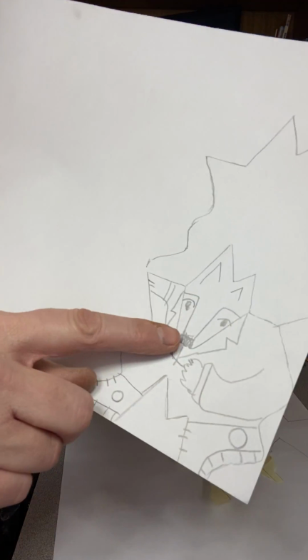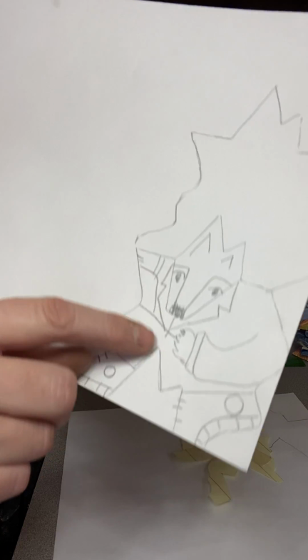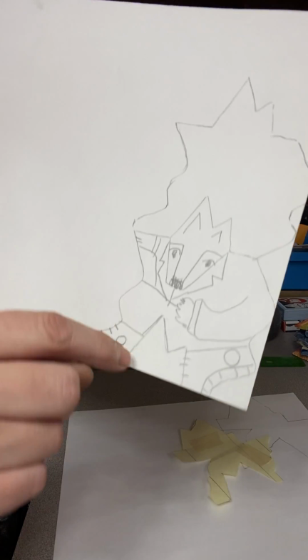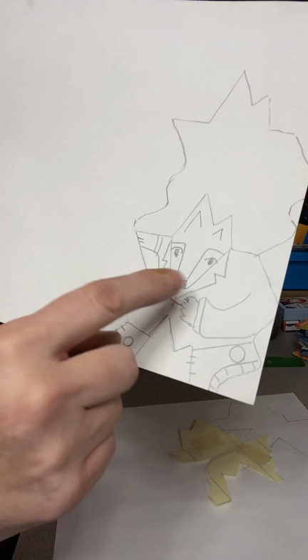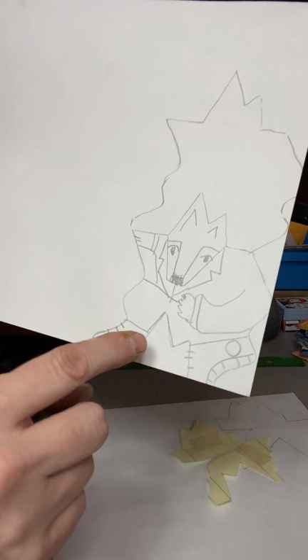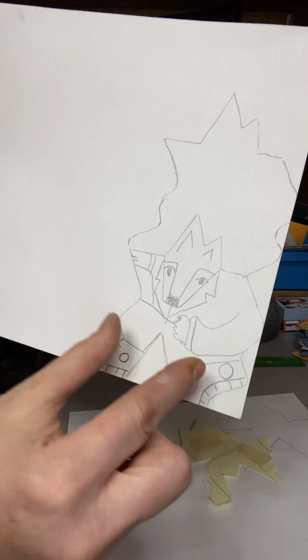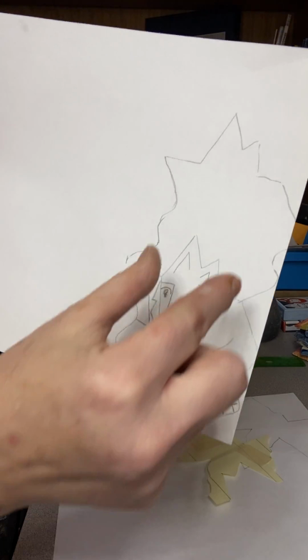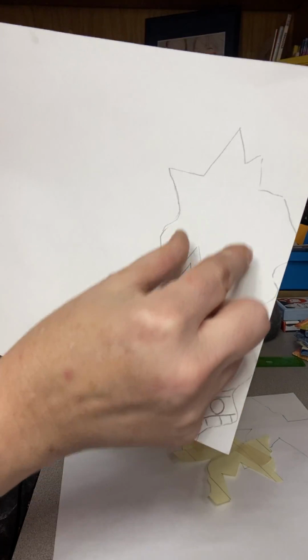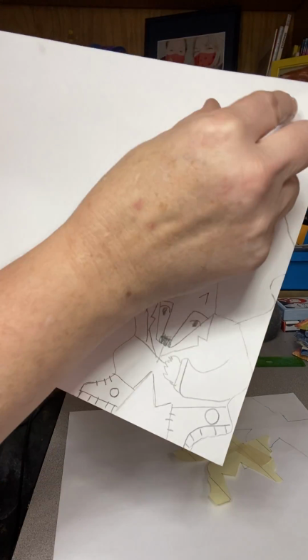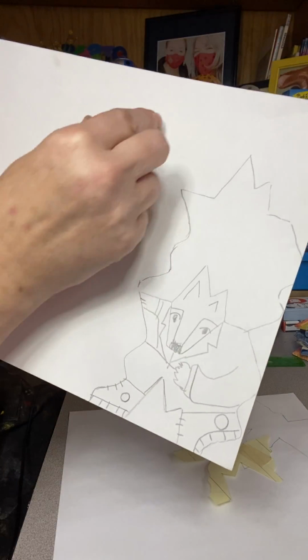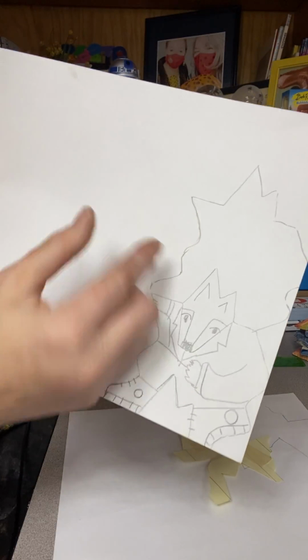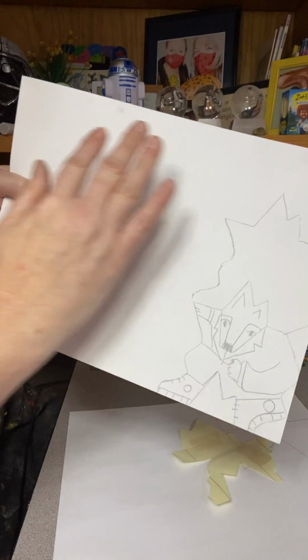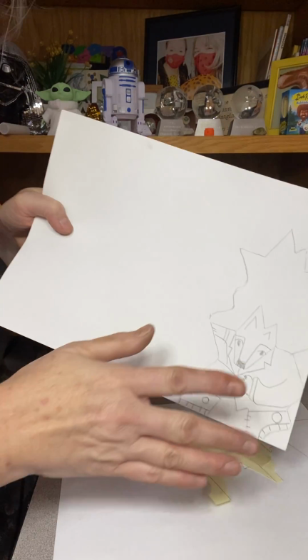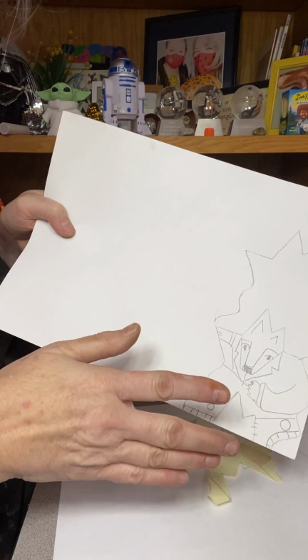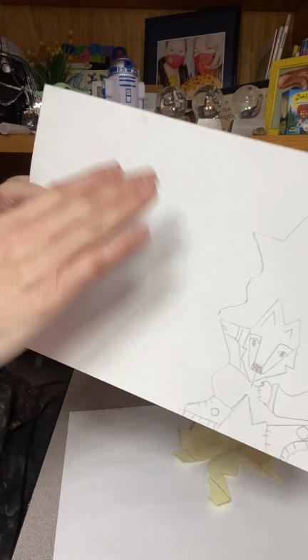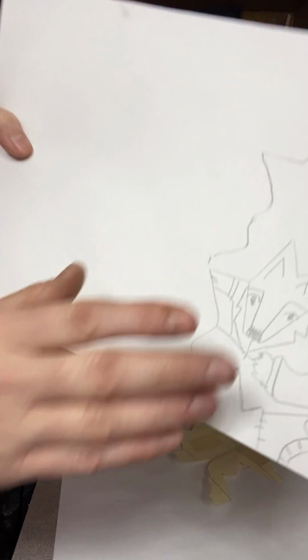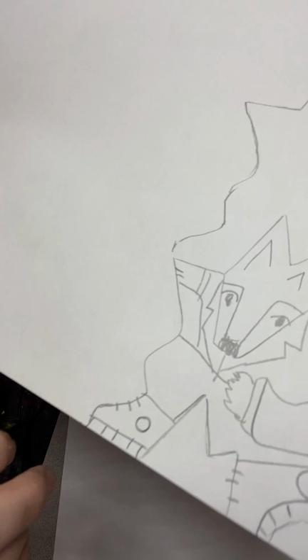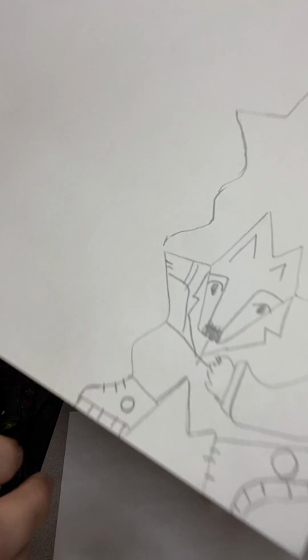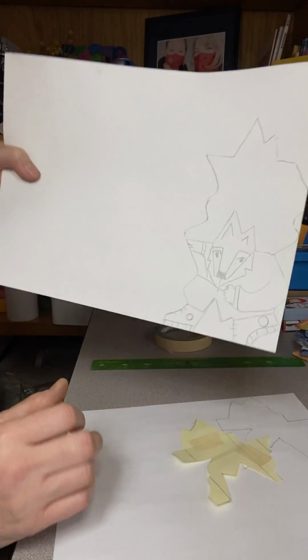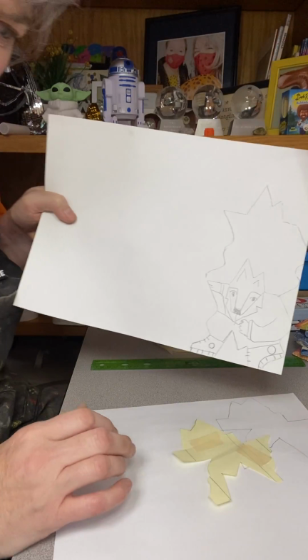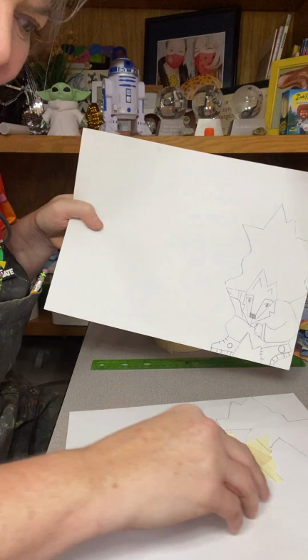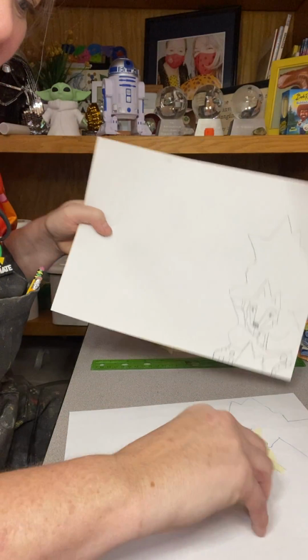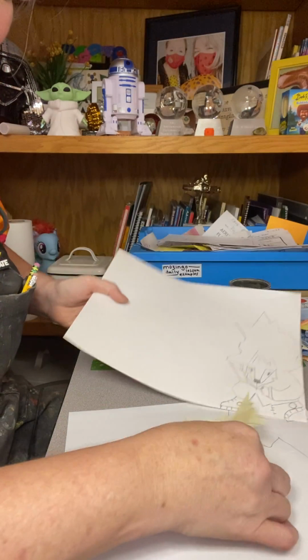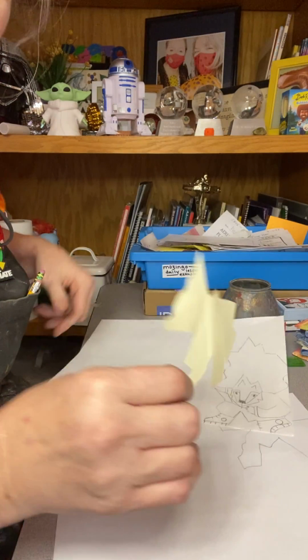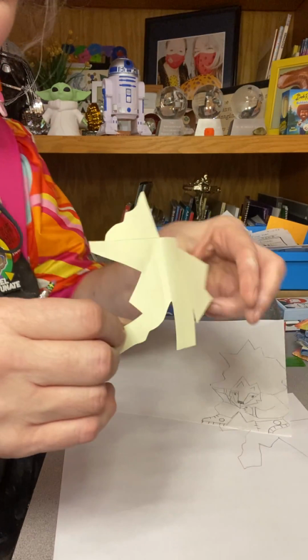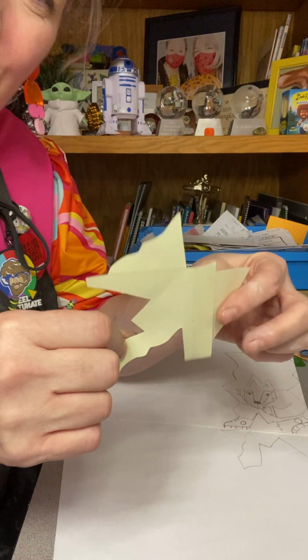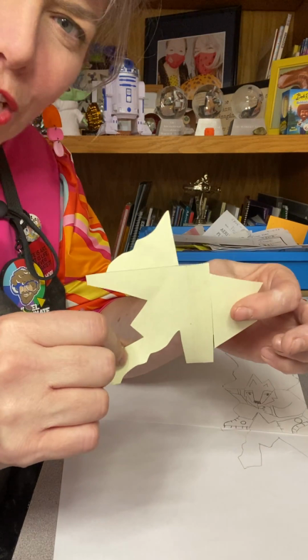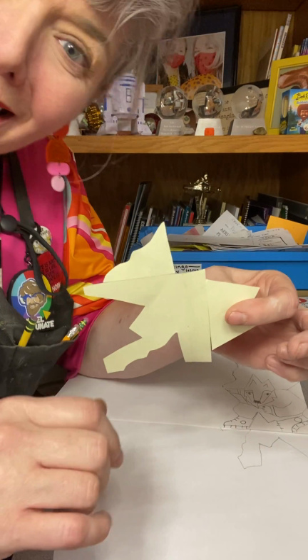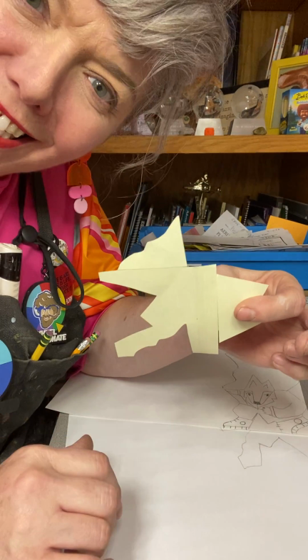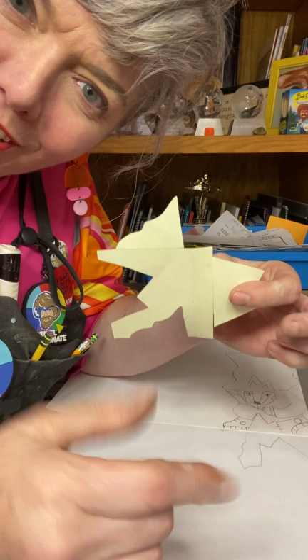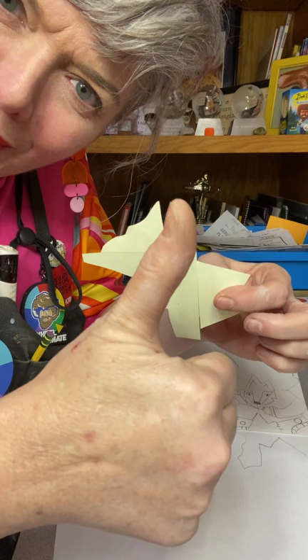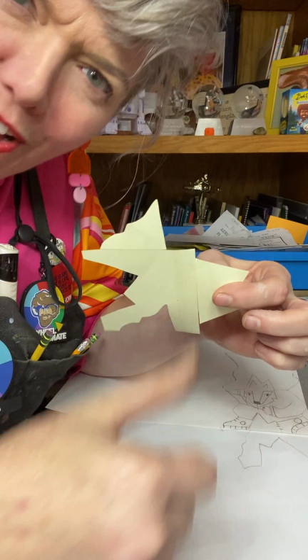Here's one — I've got a fox that's doing a disco dance! So you can start to move those tiles, add any sort of color, any sort of detailing work. But that's just the quick, down, and easy version to make tessellations. Have fun!